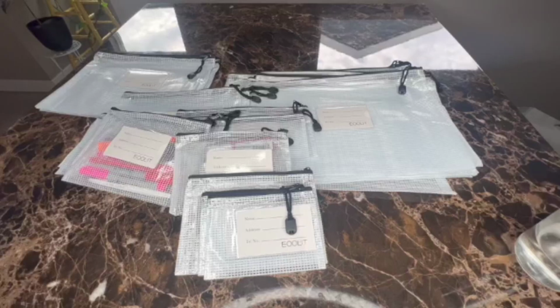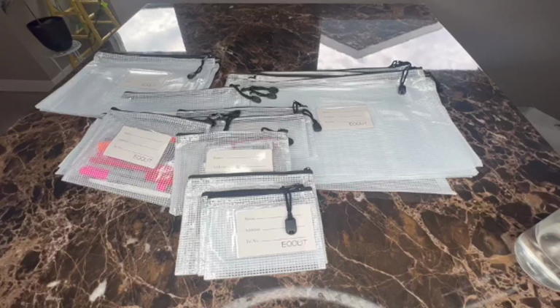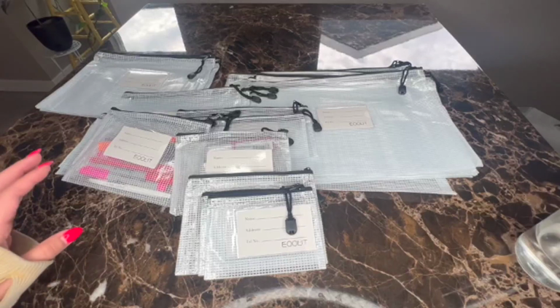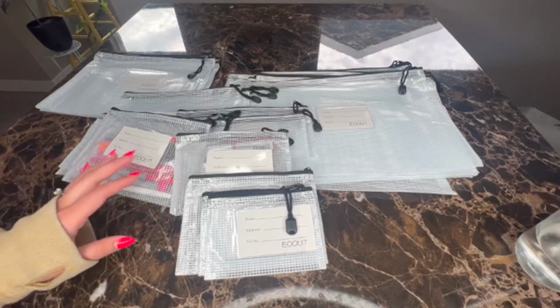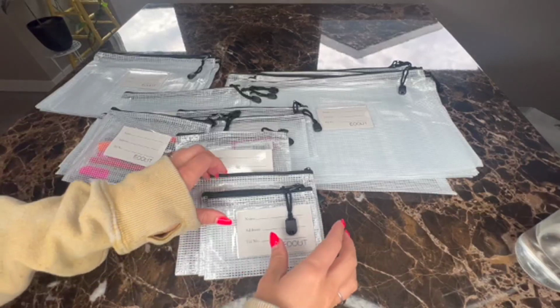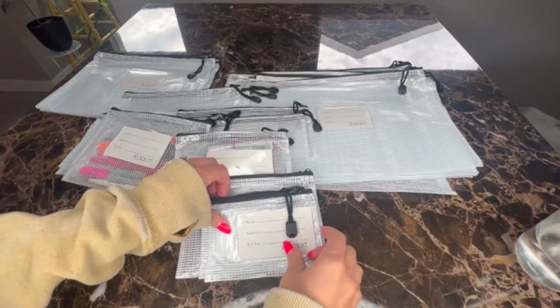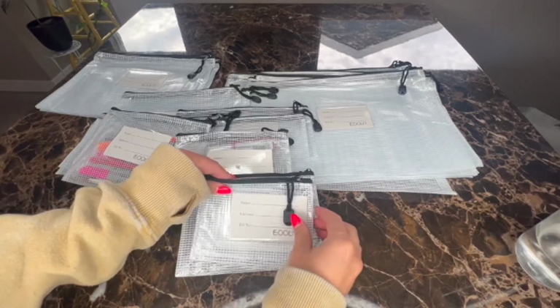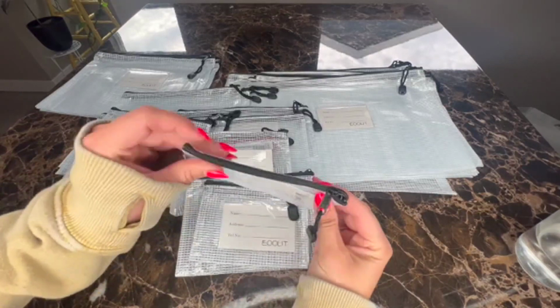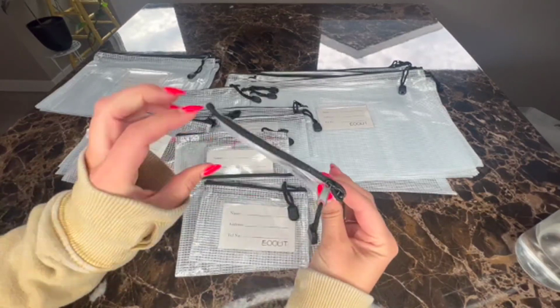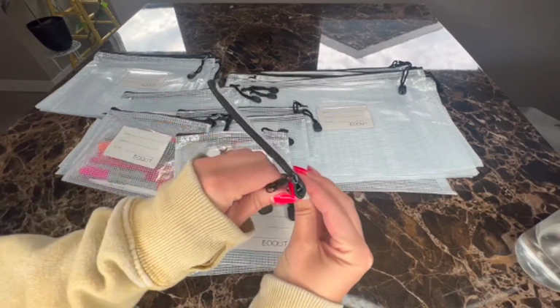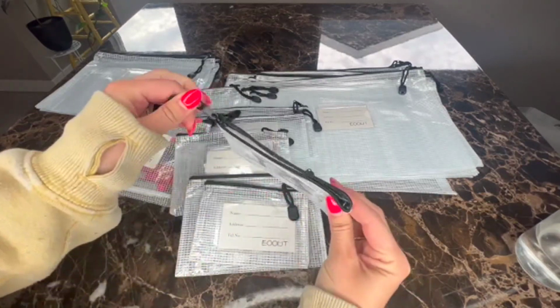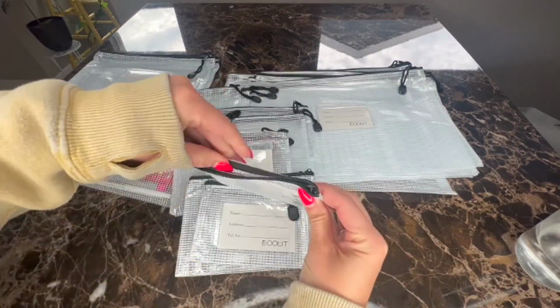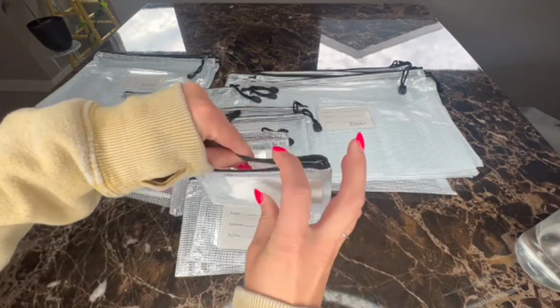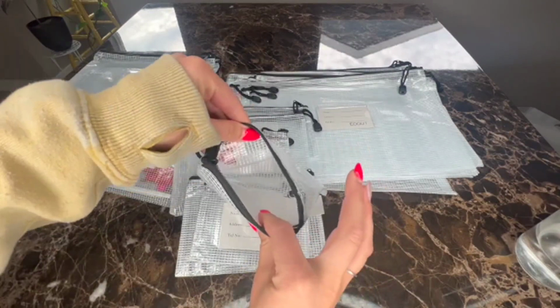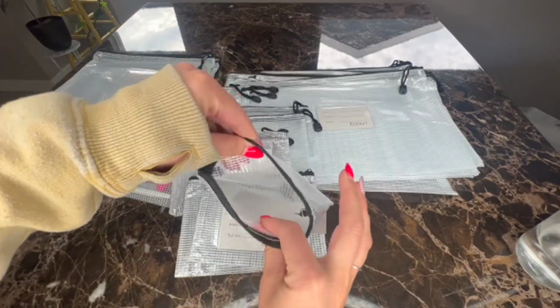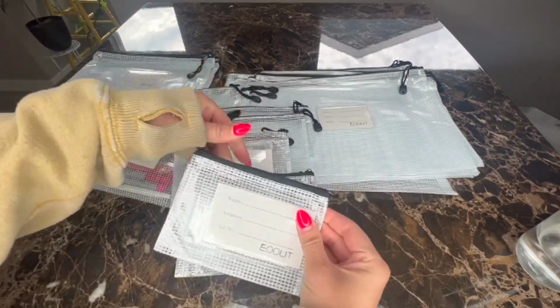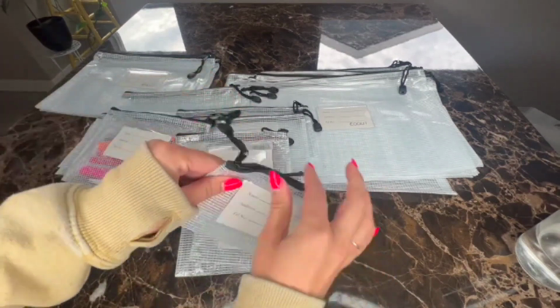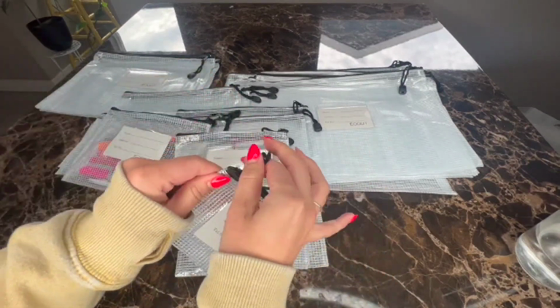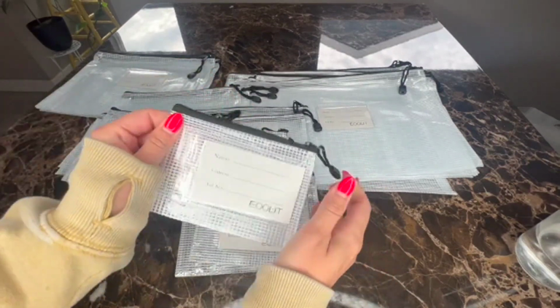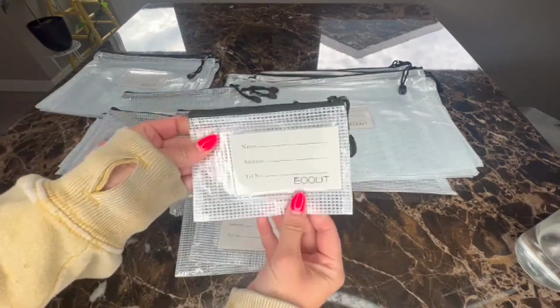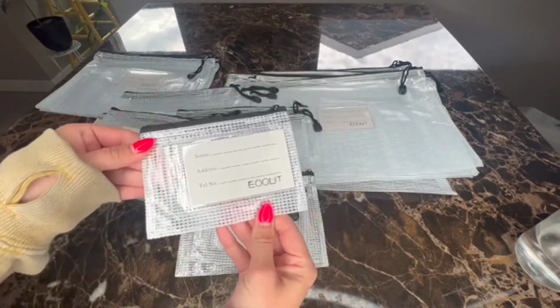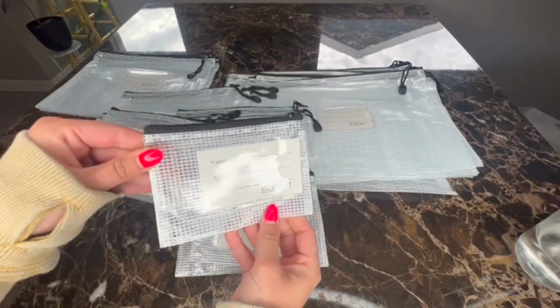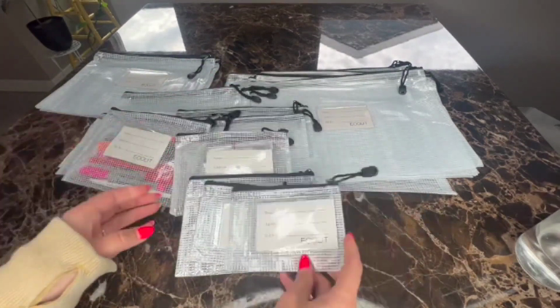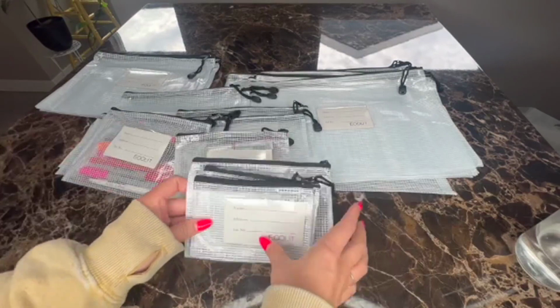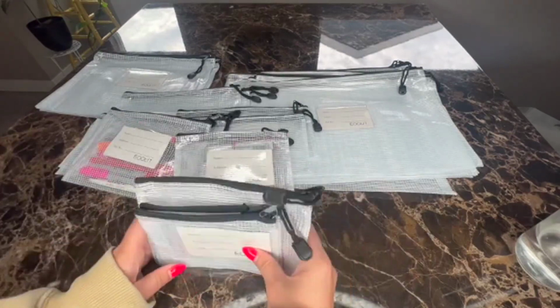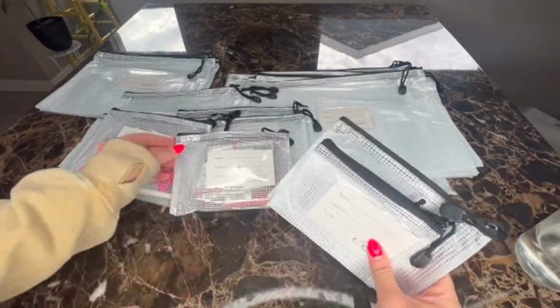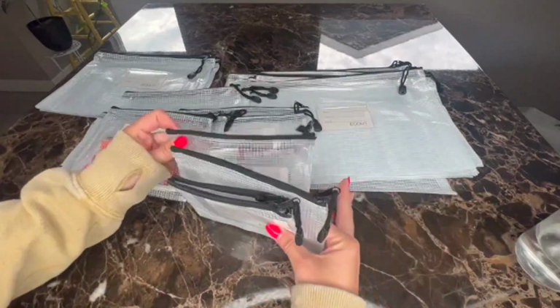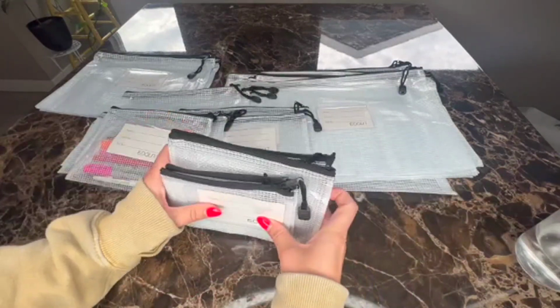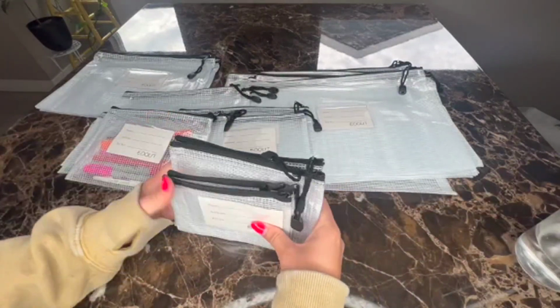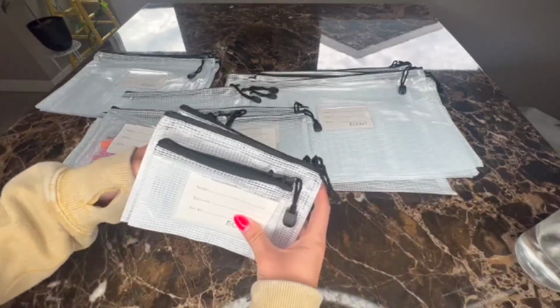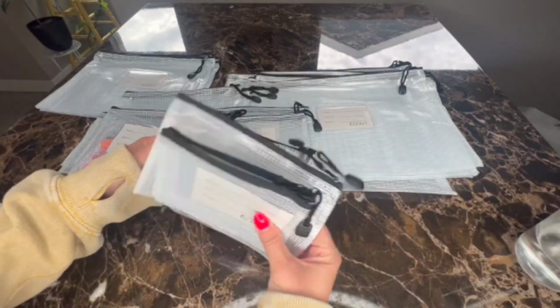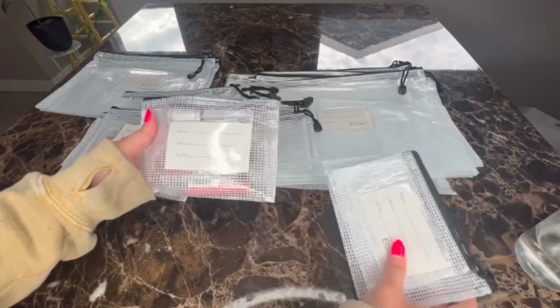I want to give a quick review on these Mesh Zipper Pouches that I received not too long ago. These zippers are super nice, and what I like about these is that they are see-through and that you can get a variety of sizes so you can use them for different things.